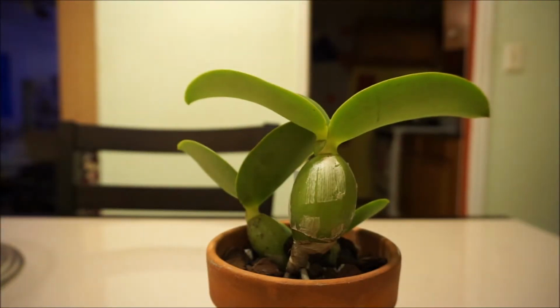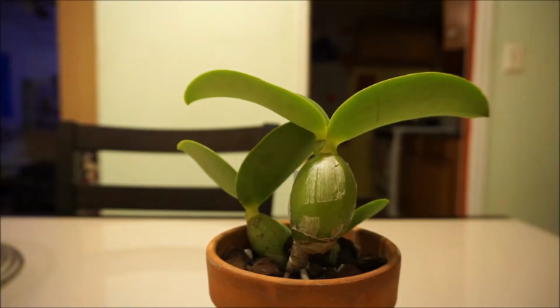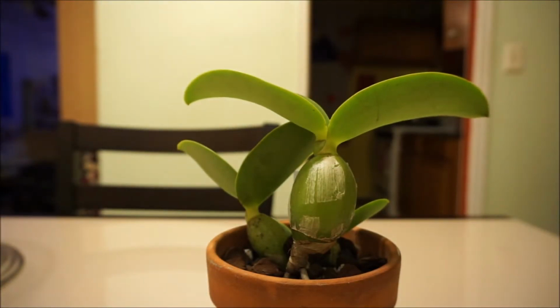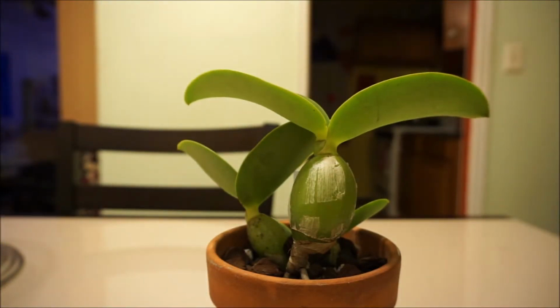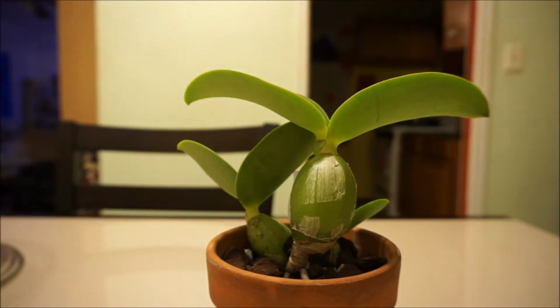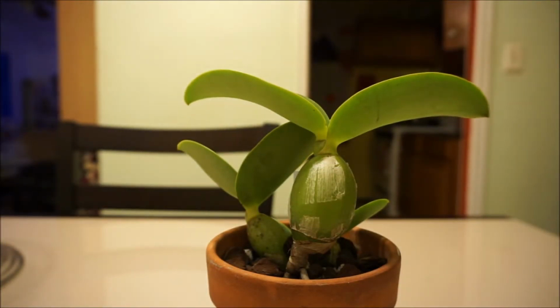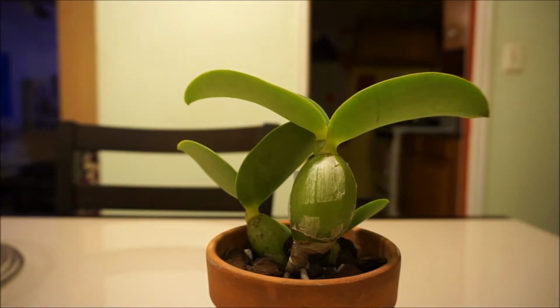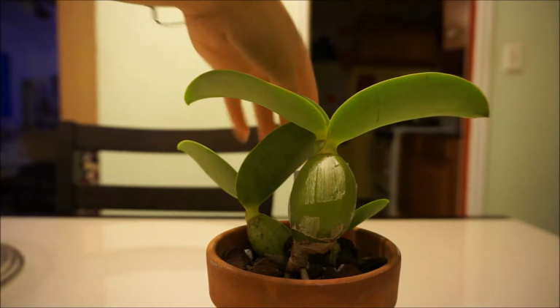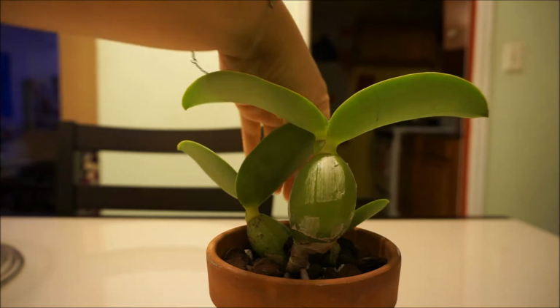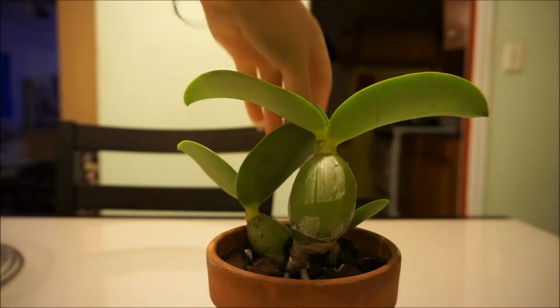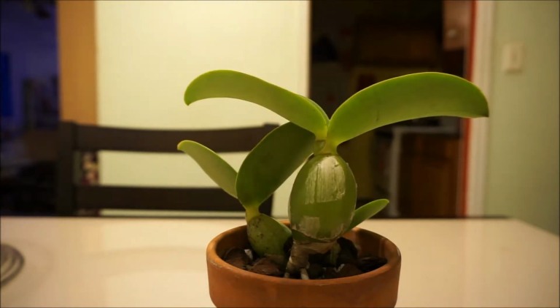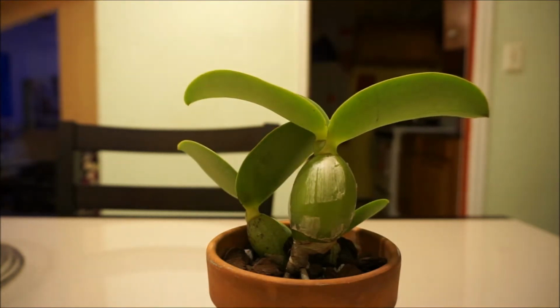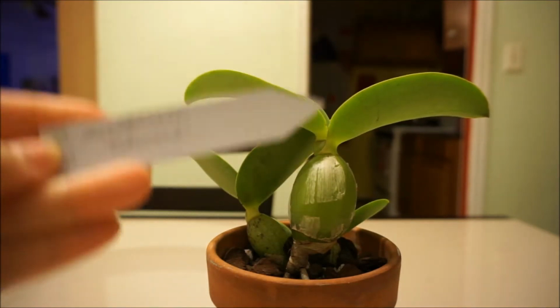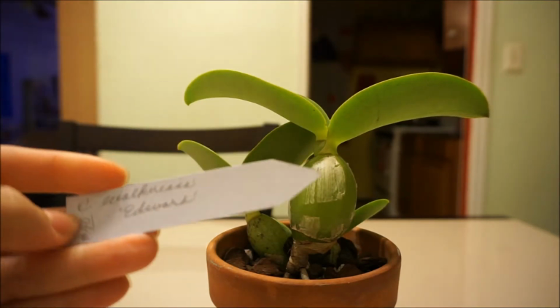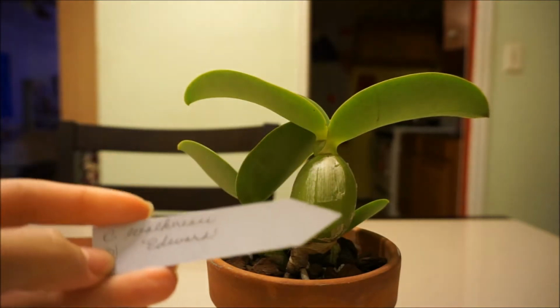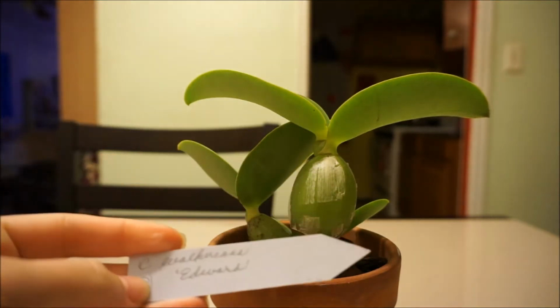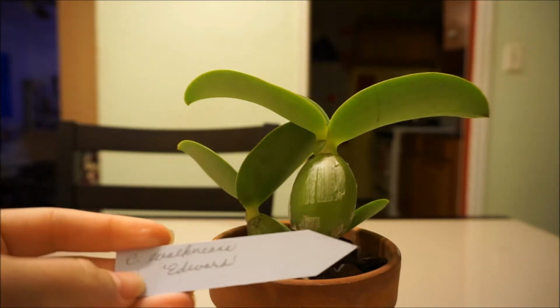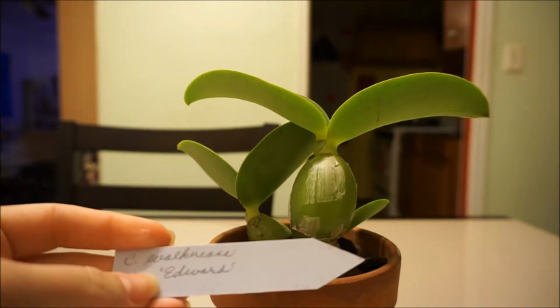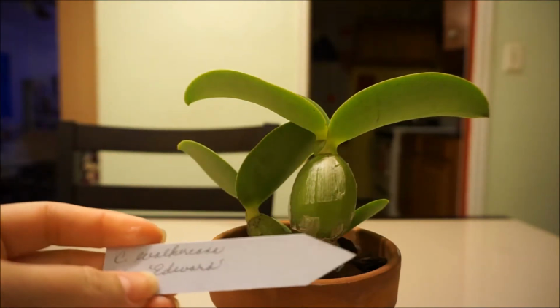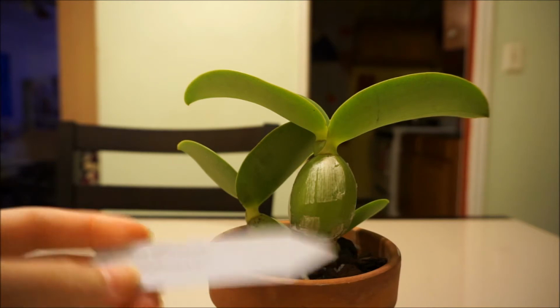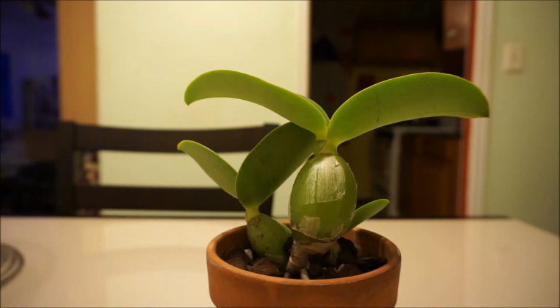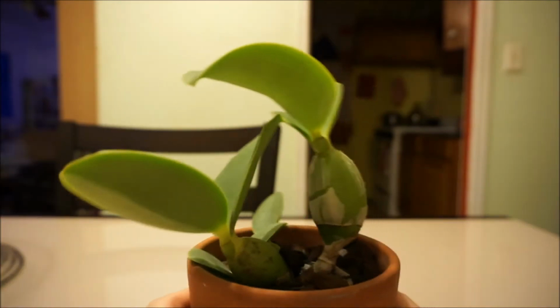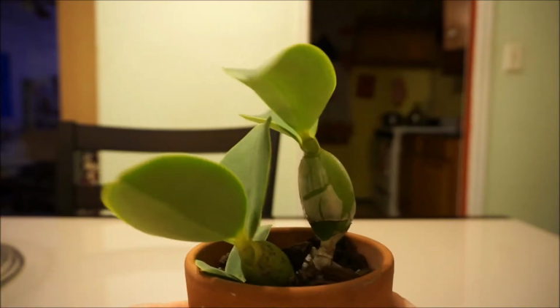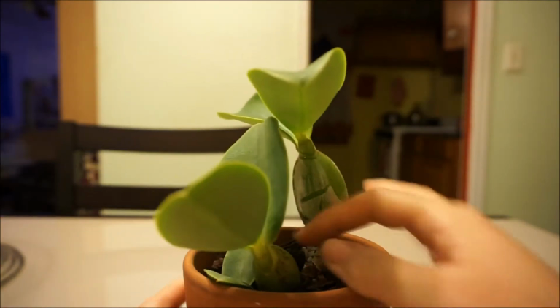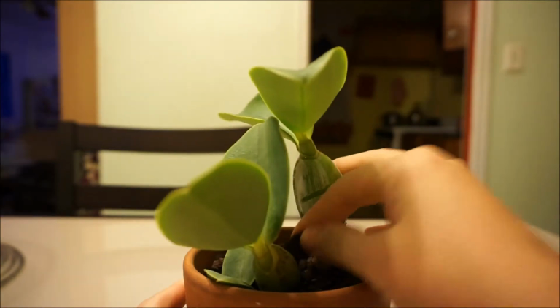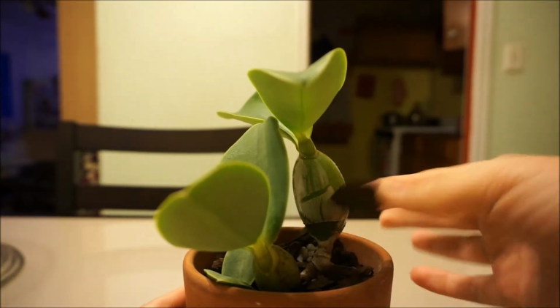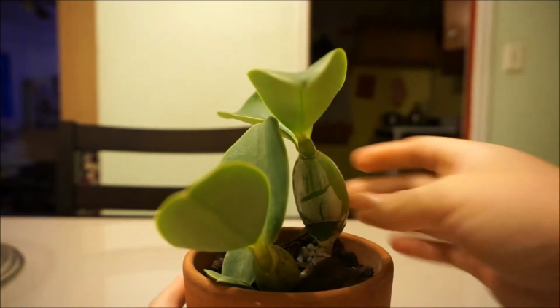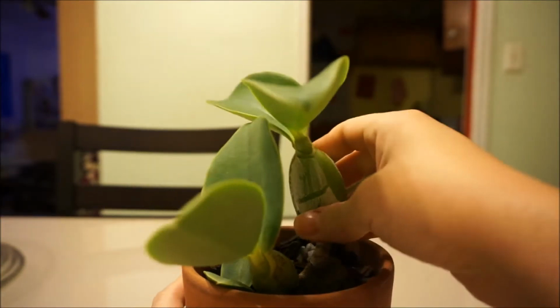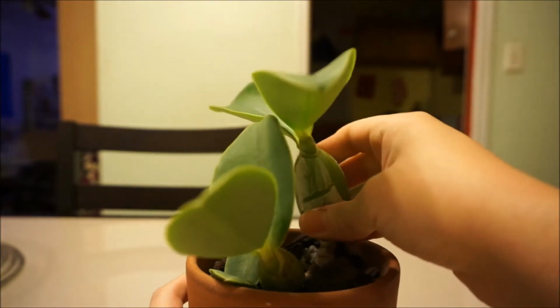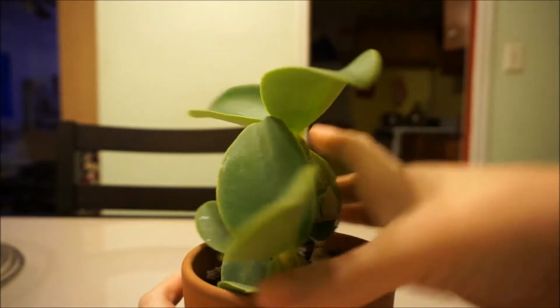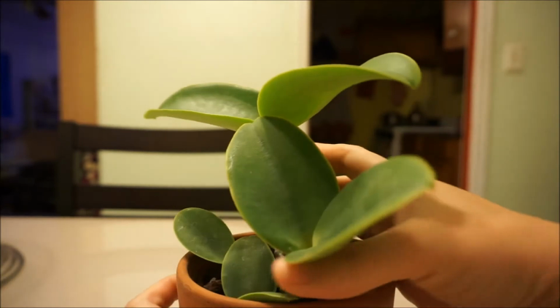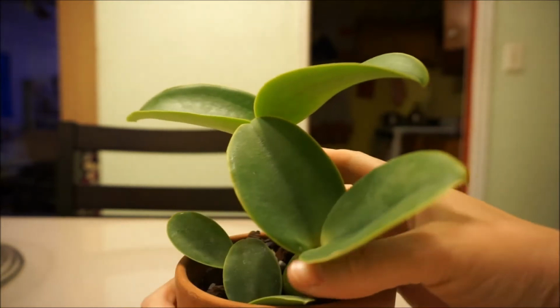Hey guys, welcome to unpotting week. This is my Cattleya Wakalara Edwards — this is the one my friend got me for my birthday, and this one is just in bark. I'm gonna repot him.